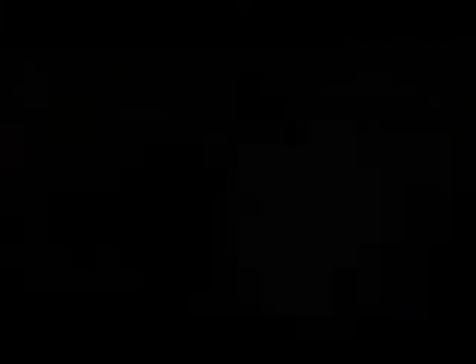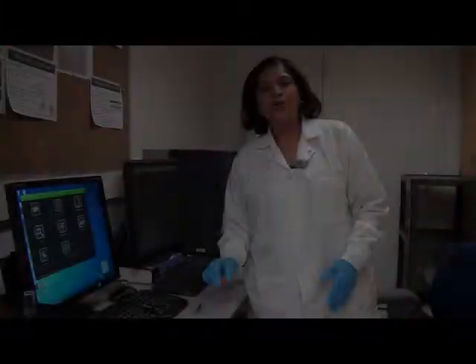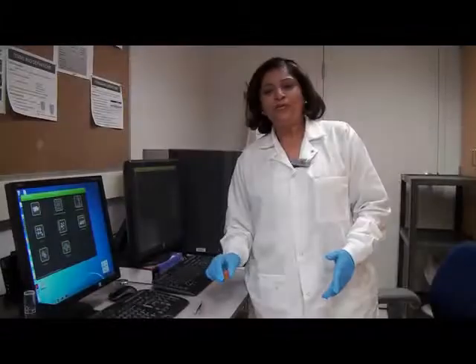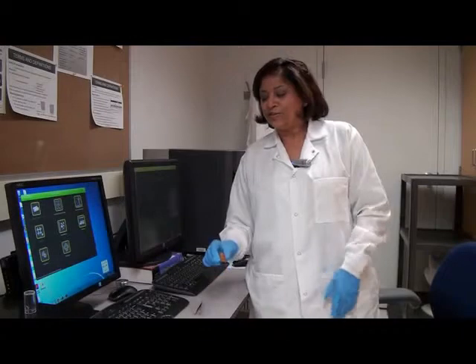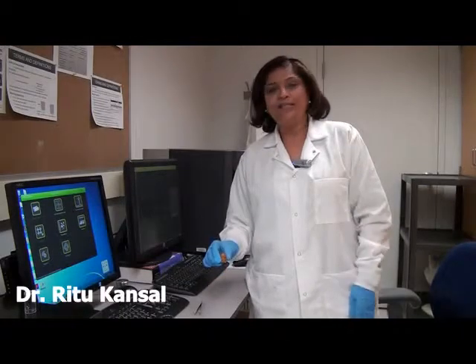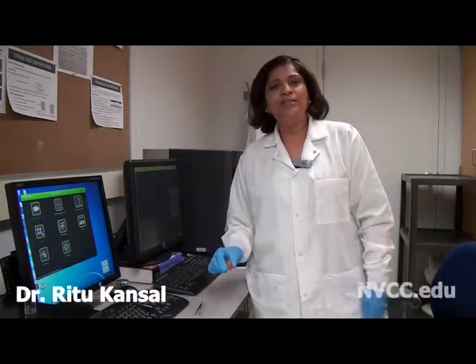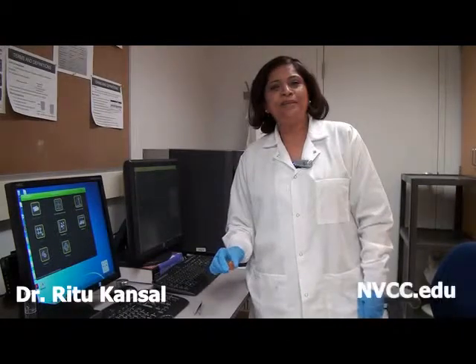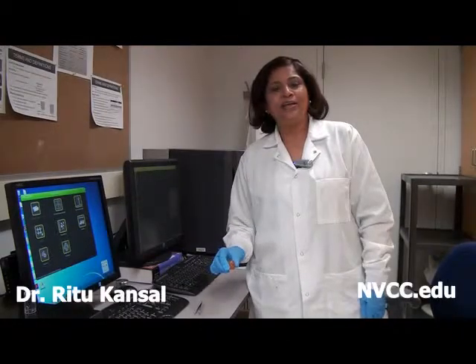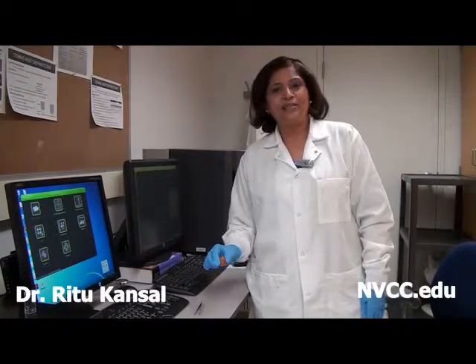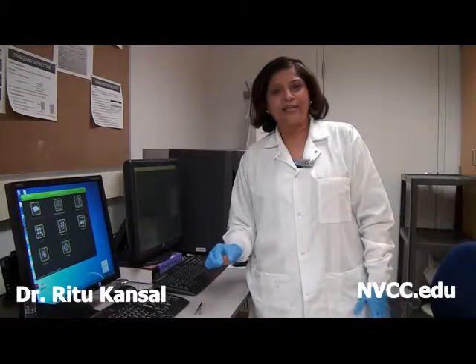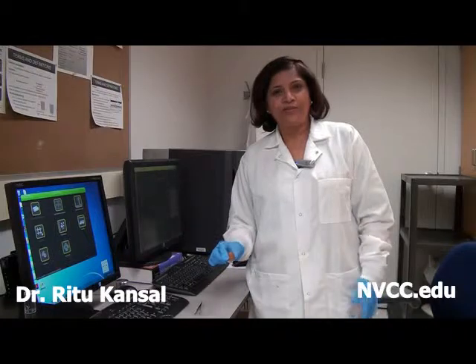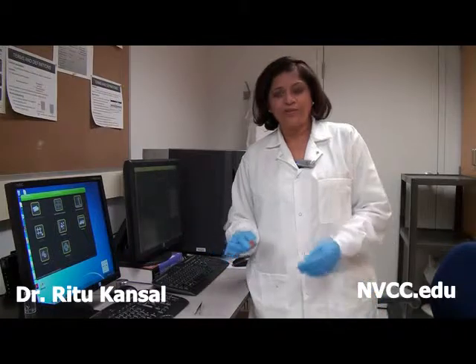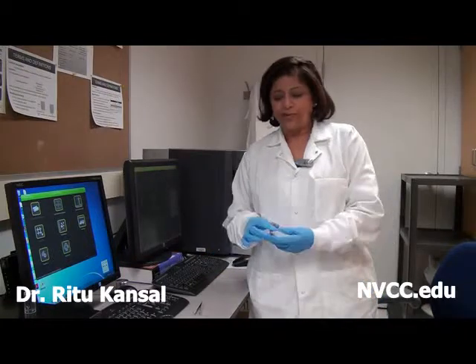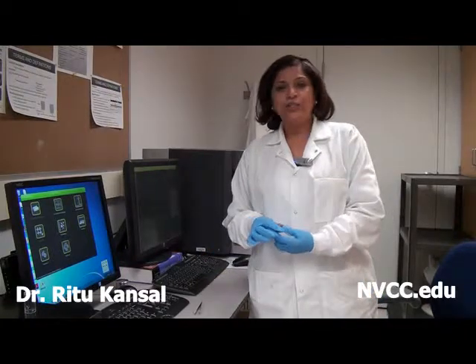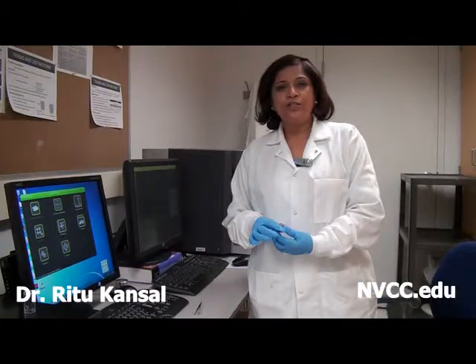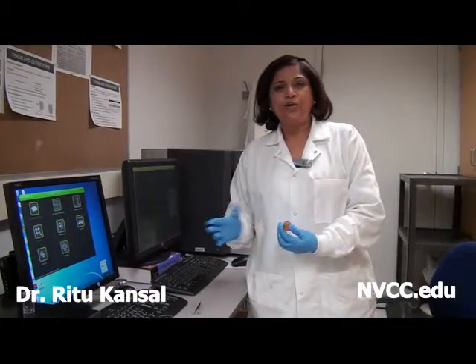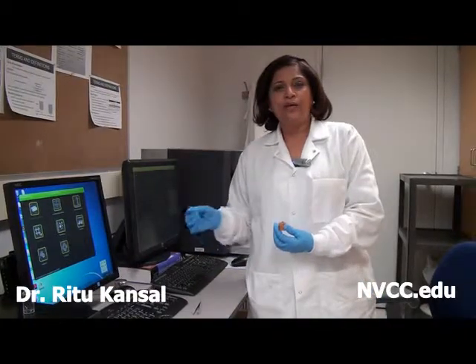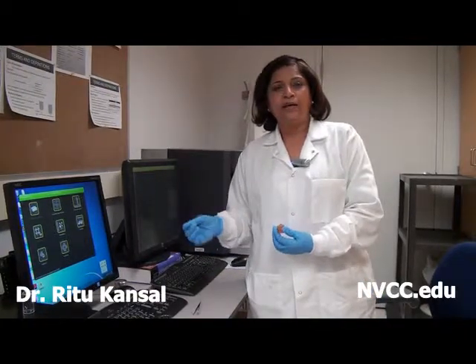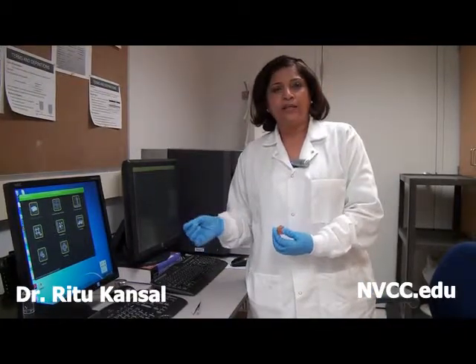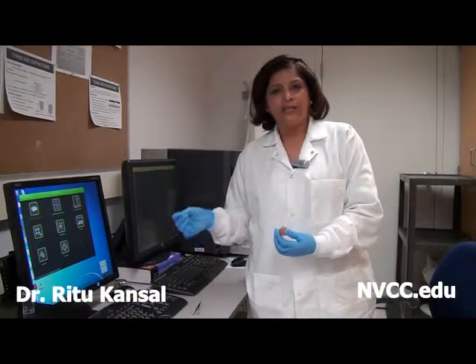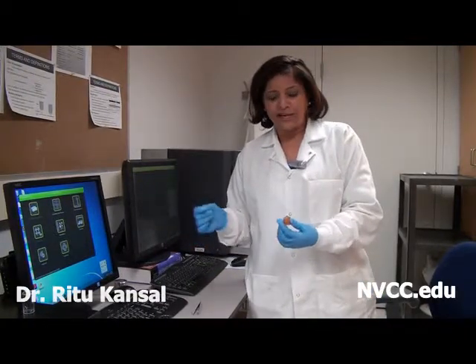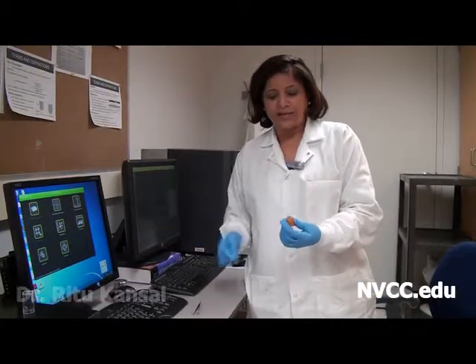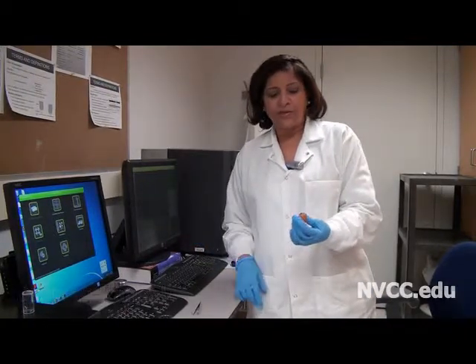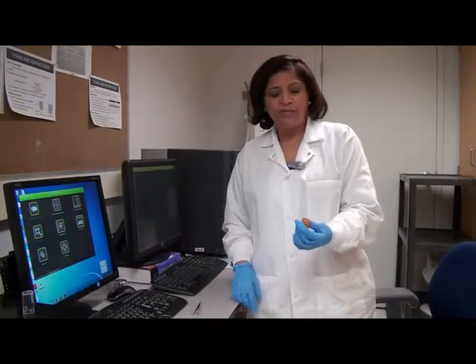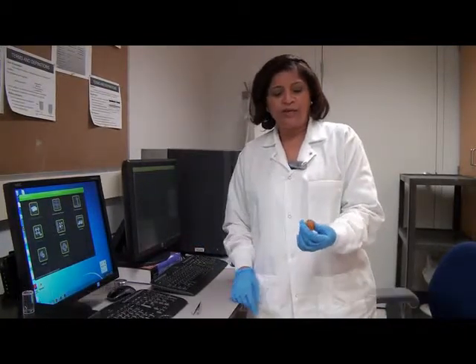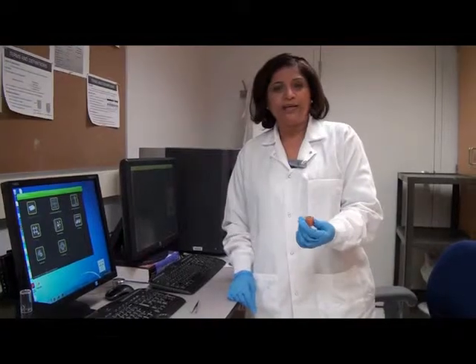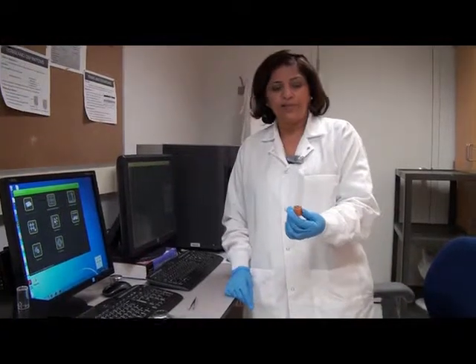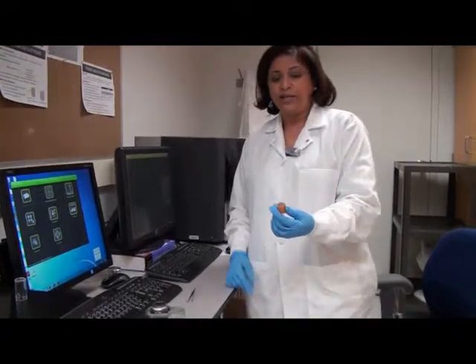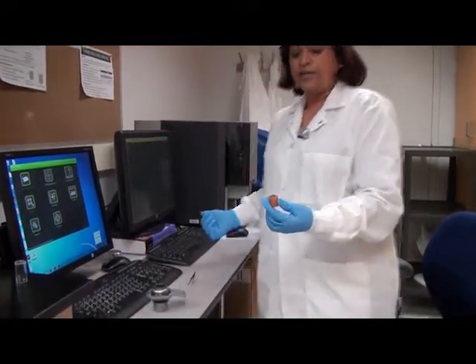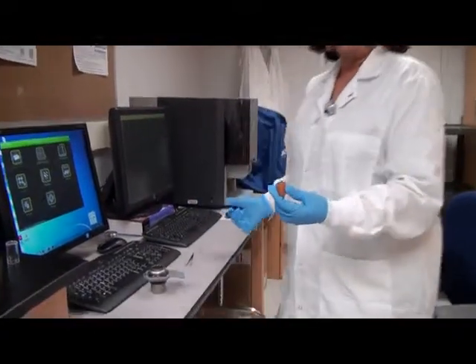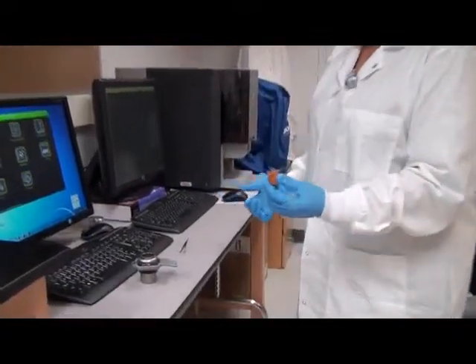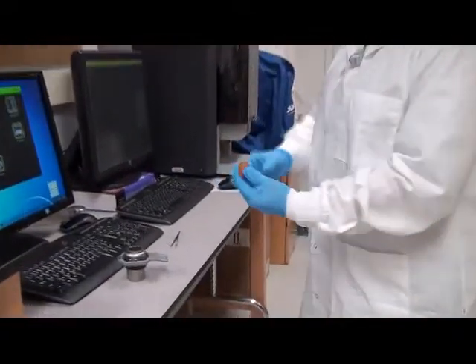Now we are going to see some of the specimen under the scanning electron microscope. You just saw a bug under the light microscope and now we are looking at another bug under the electron microscope.